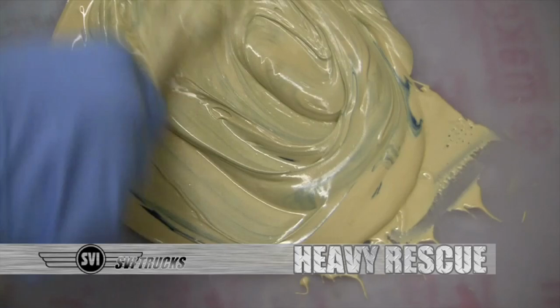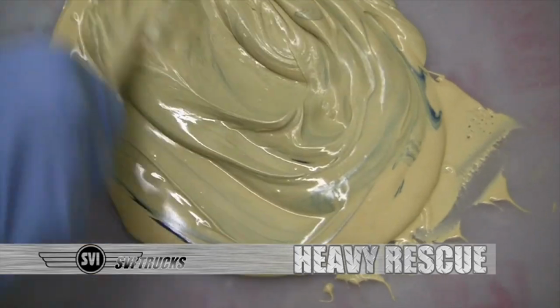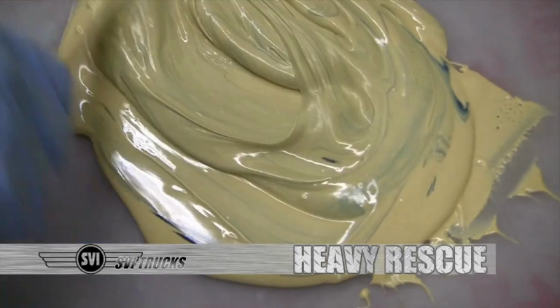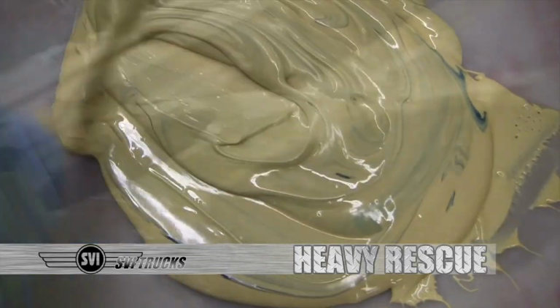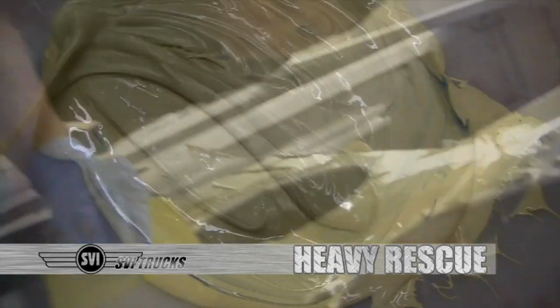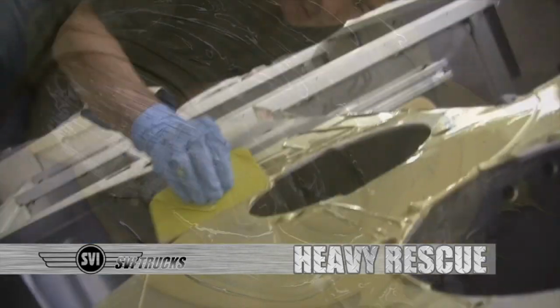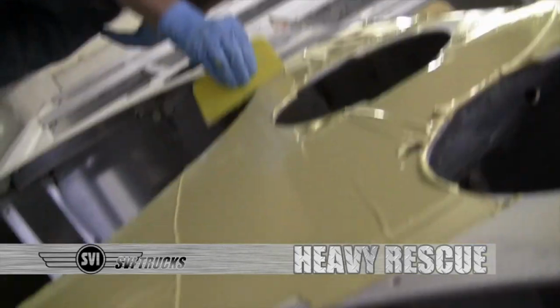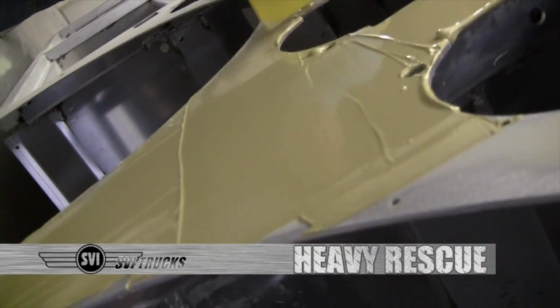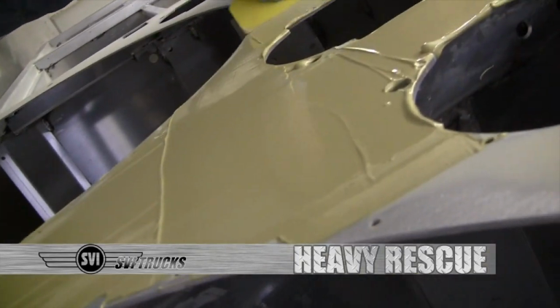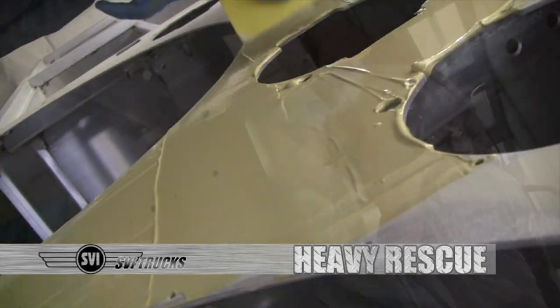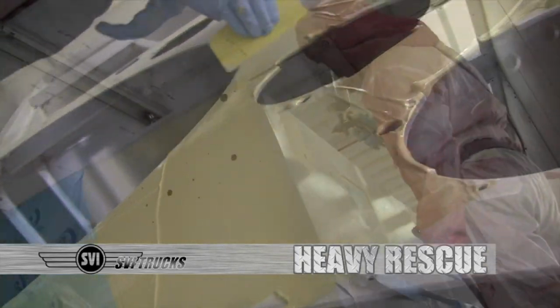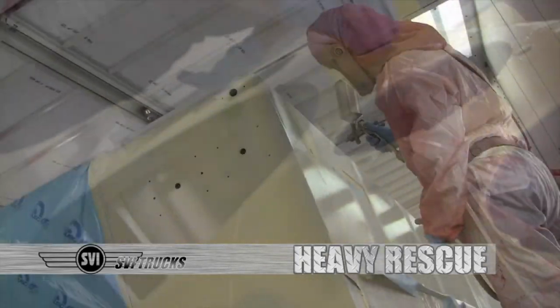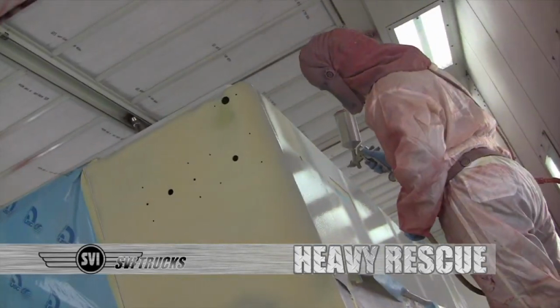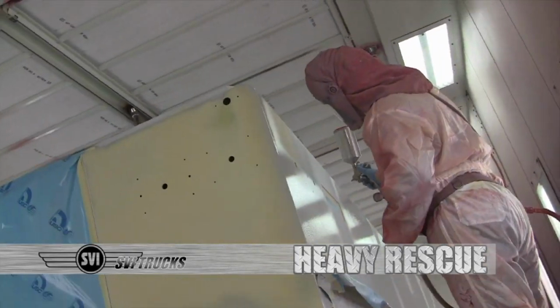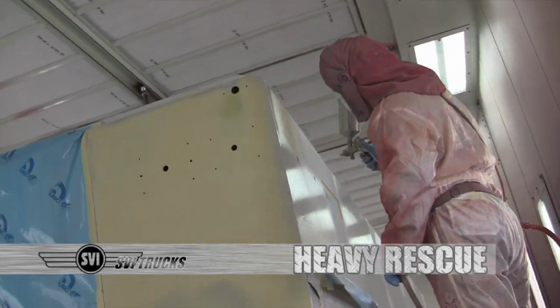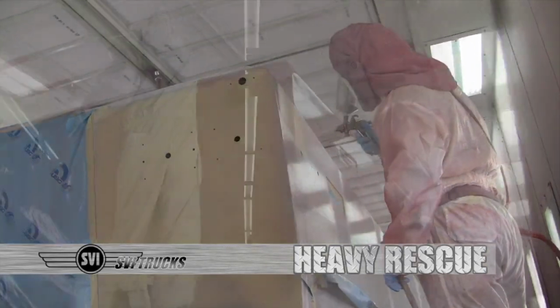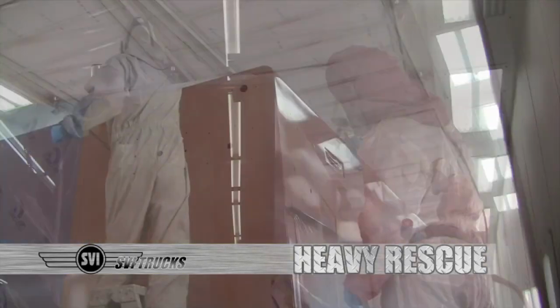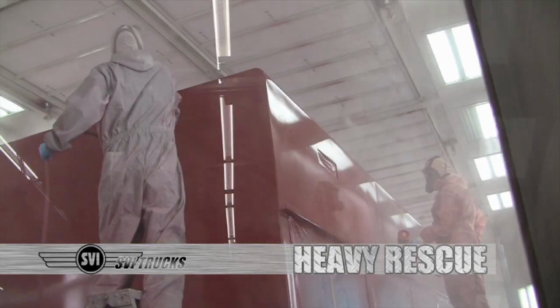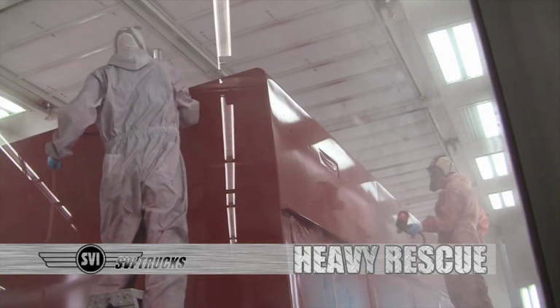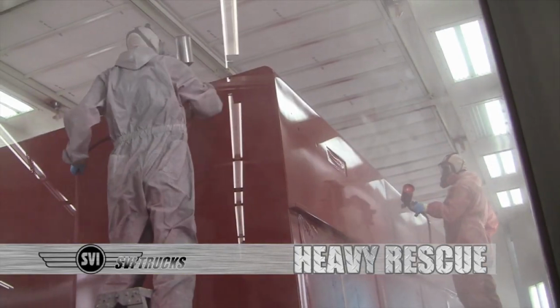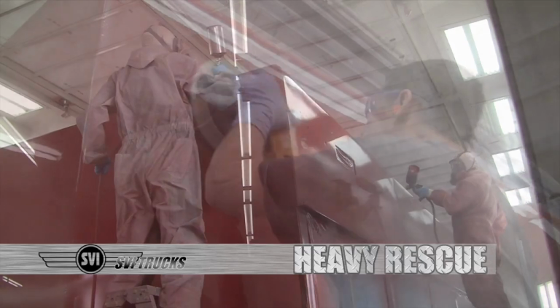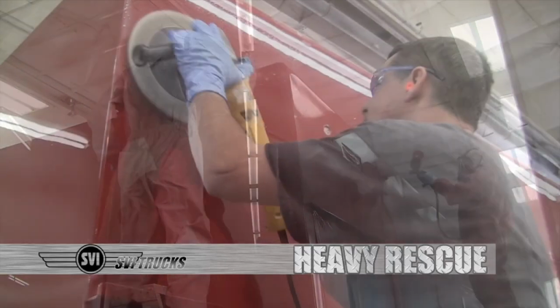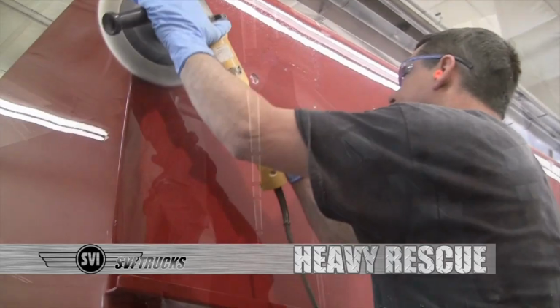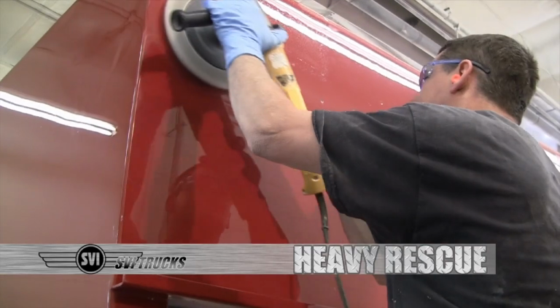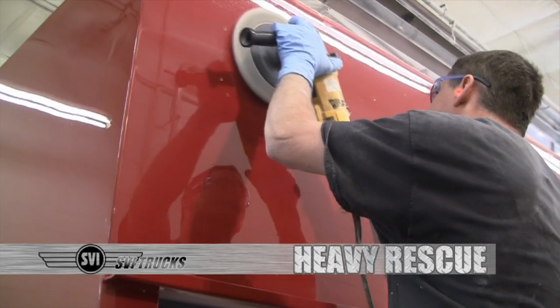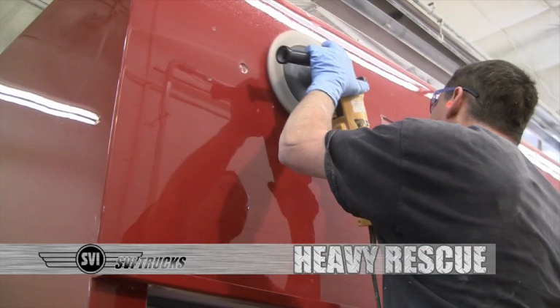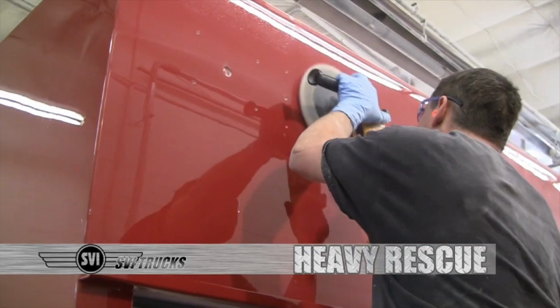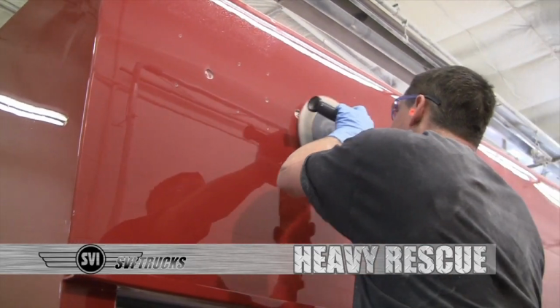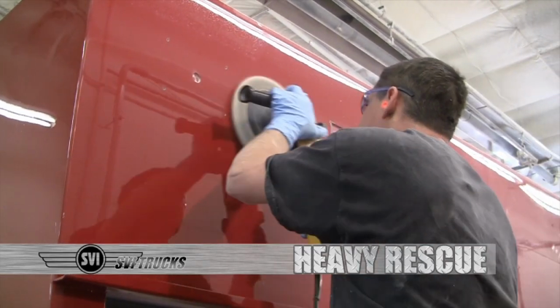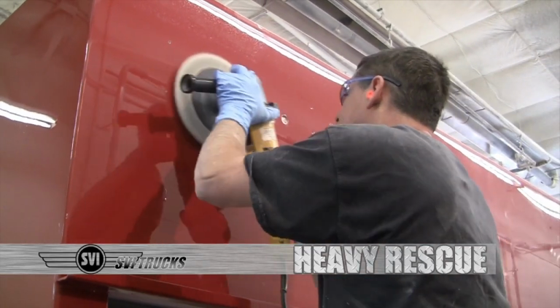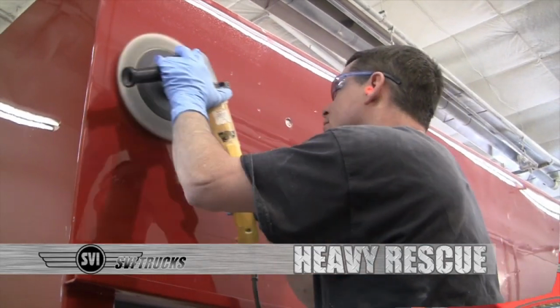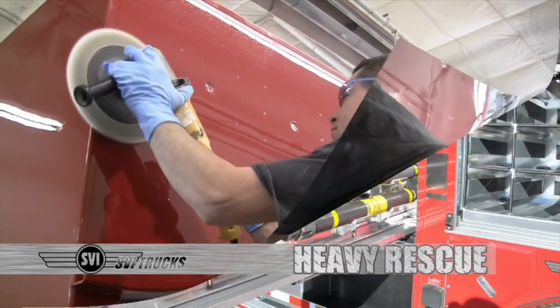We know the paint job is important to you, so we use the best paint base and clear coat processes available and polish them to a mirror finish to get that famous SVI finish that you expect.